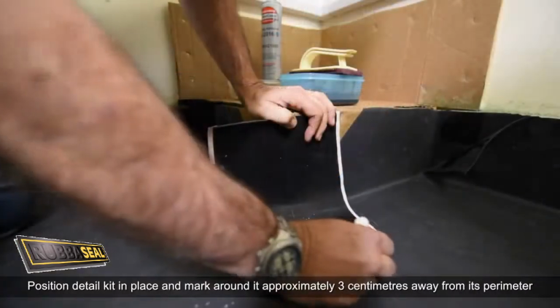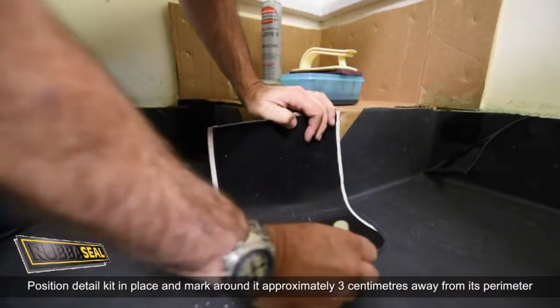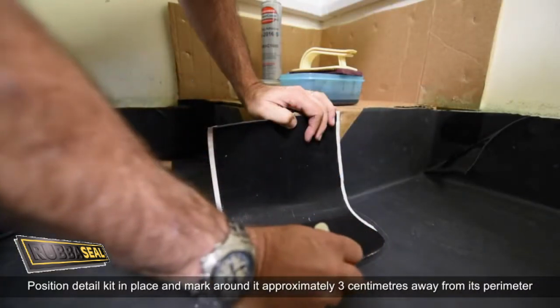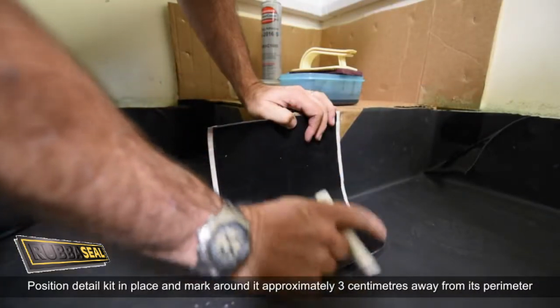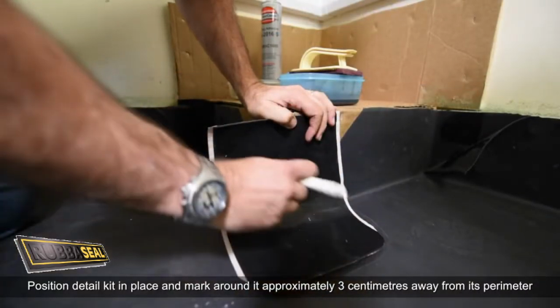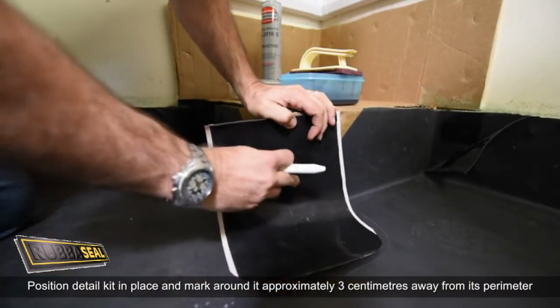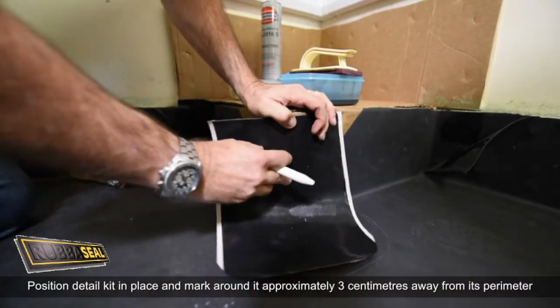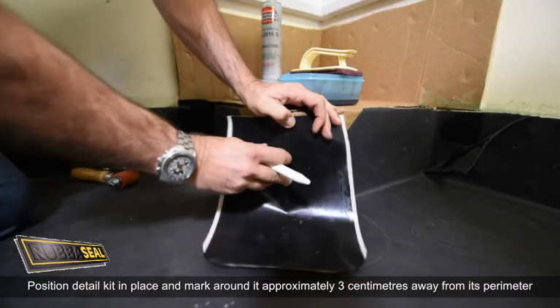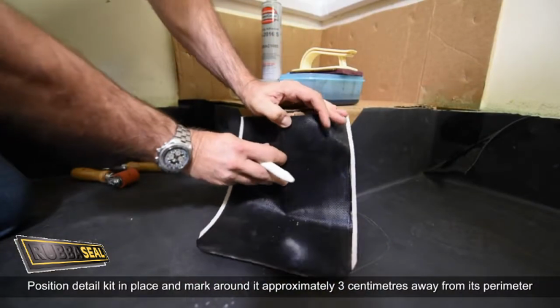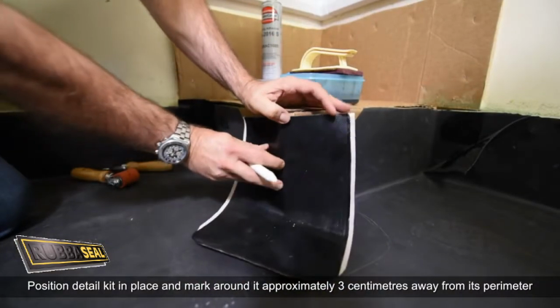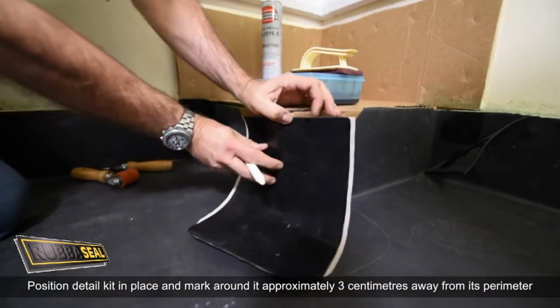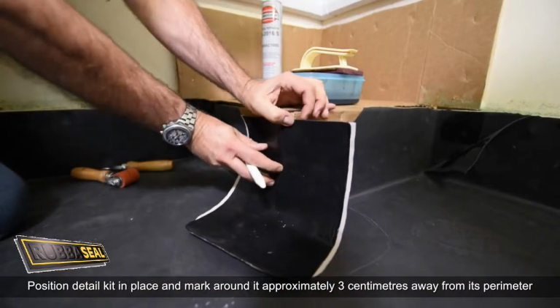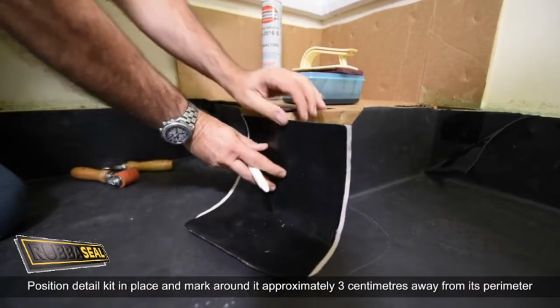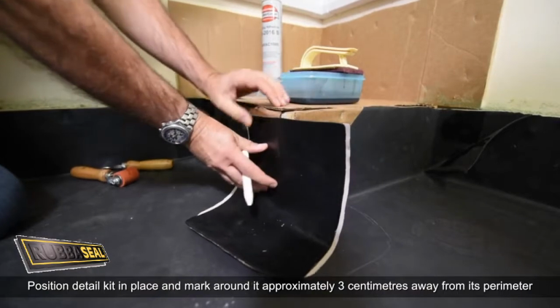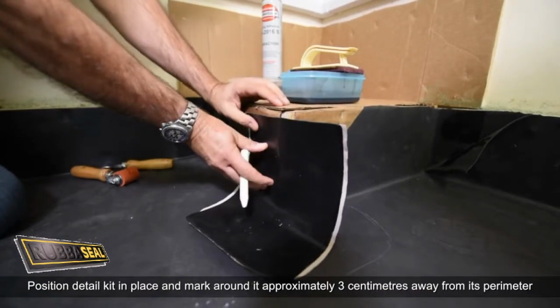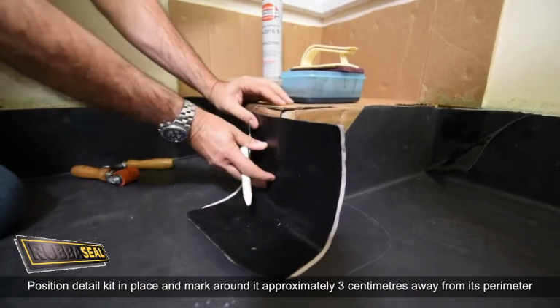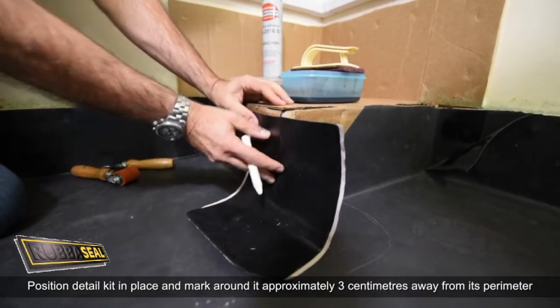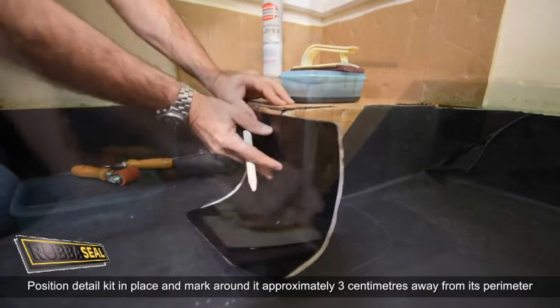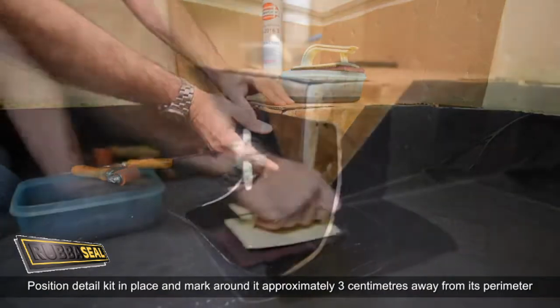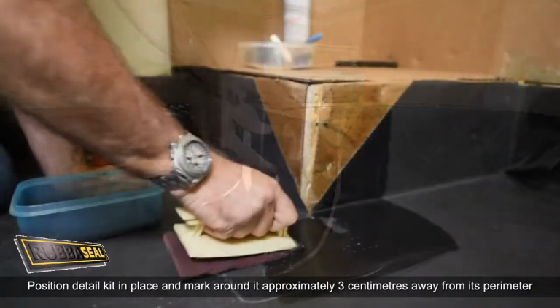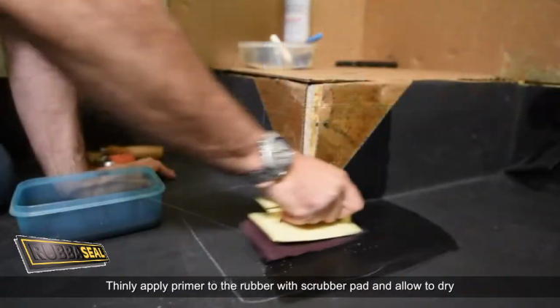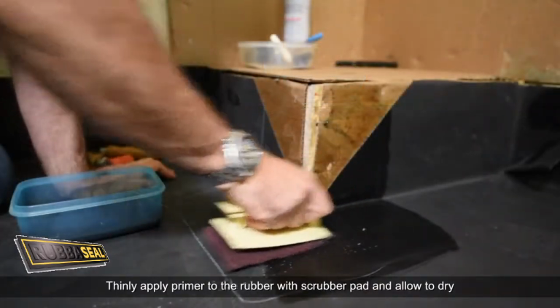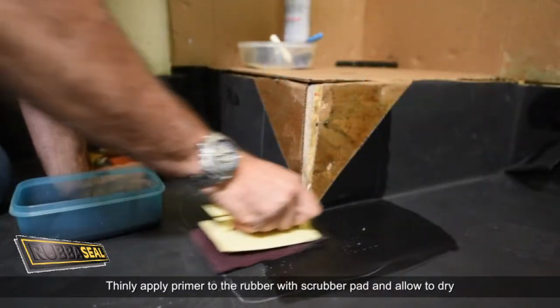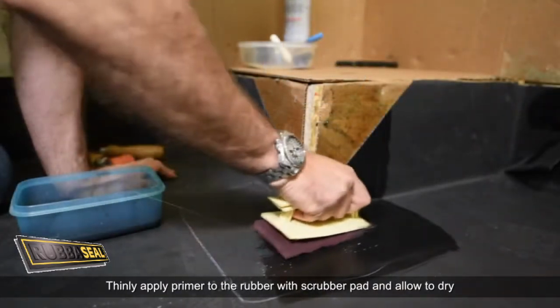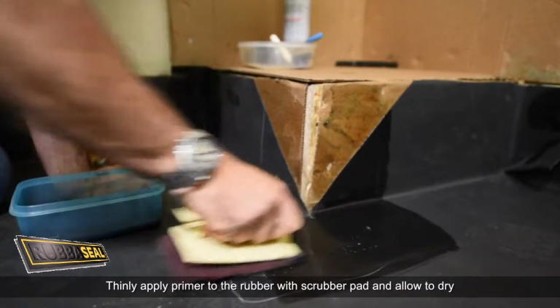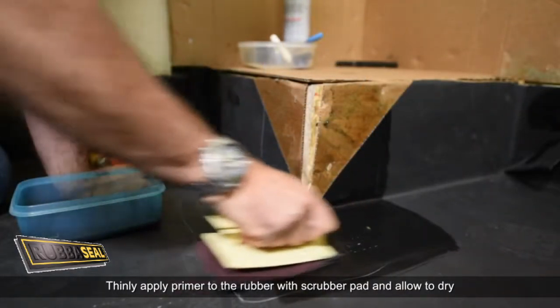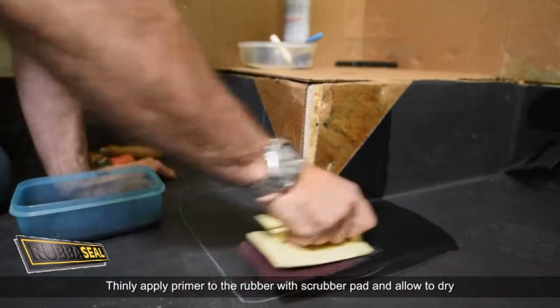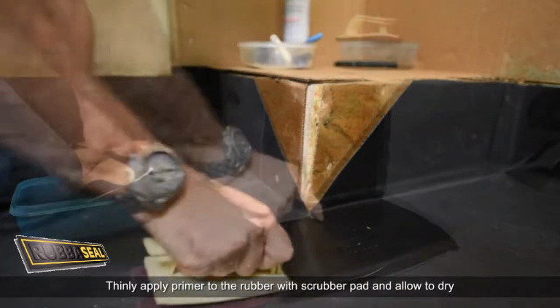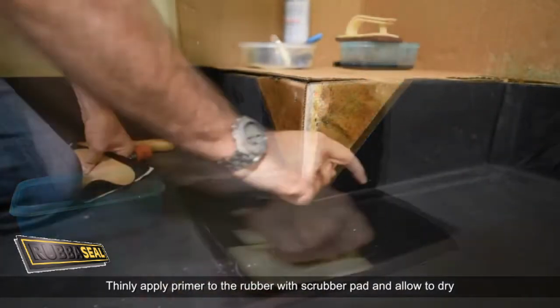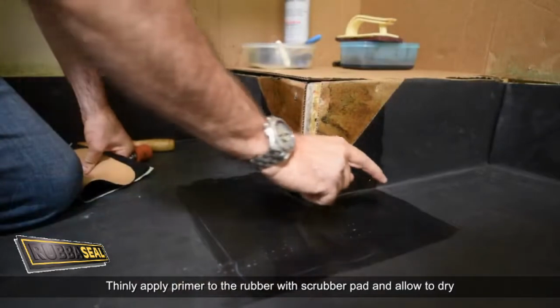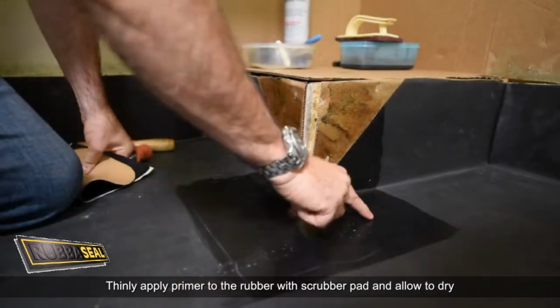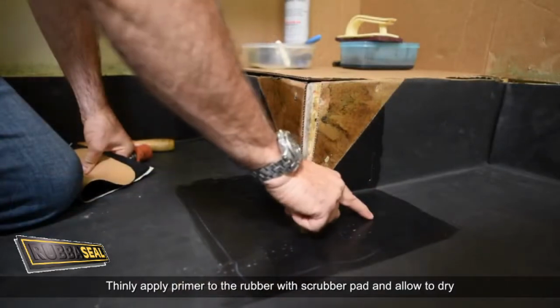Position the detail kit in place and mark around it approximately 3 cm away from its perimeter. Thinly apply primer to the rubber with a scrubber pad and allow to dry.